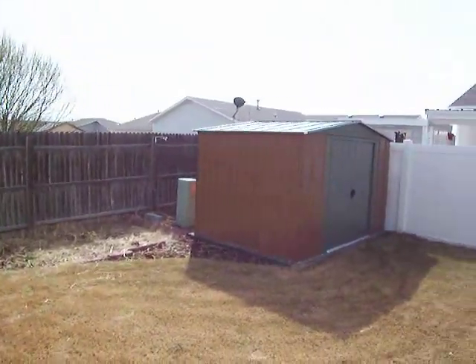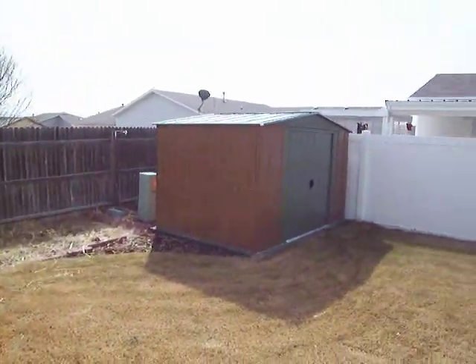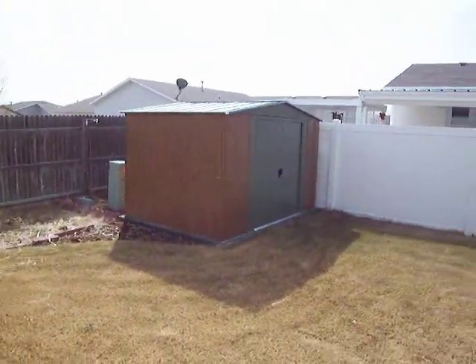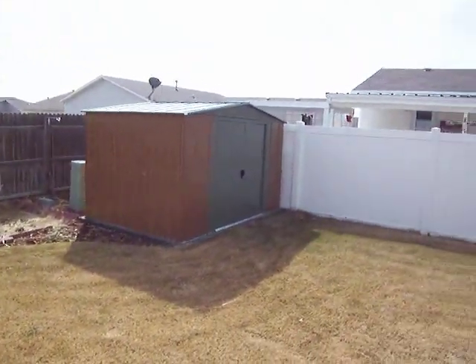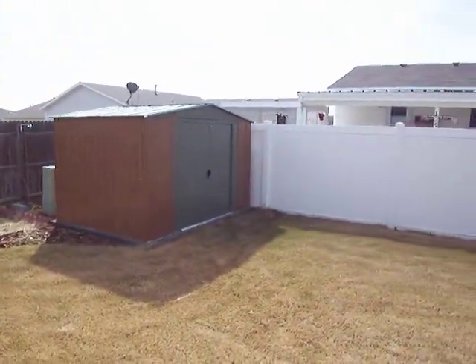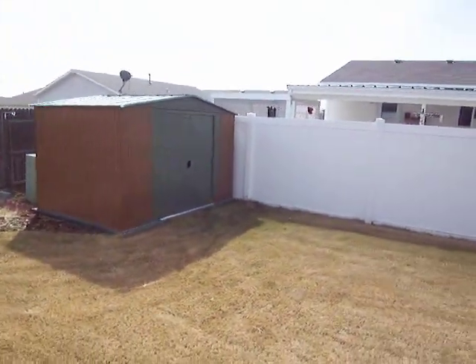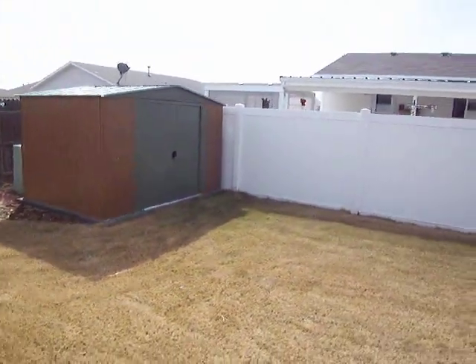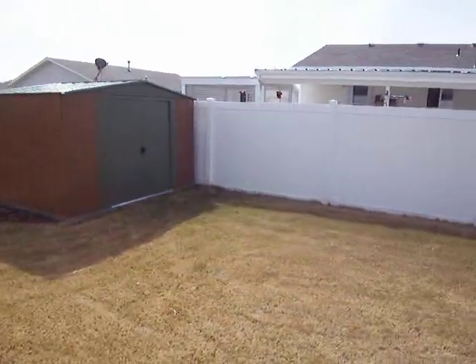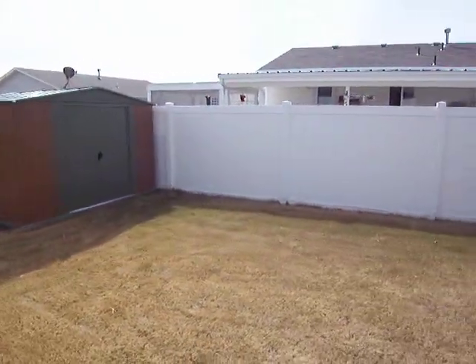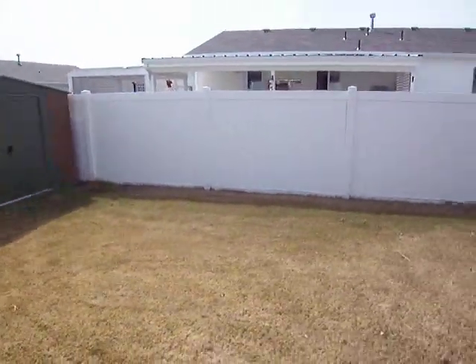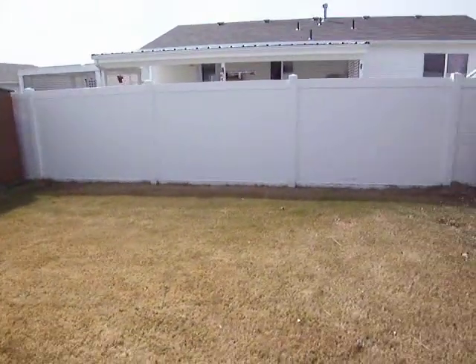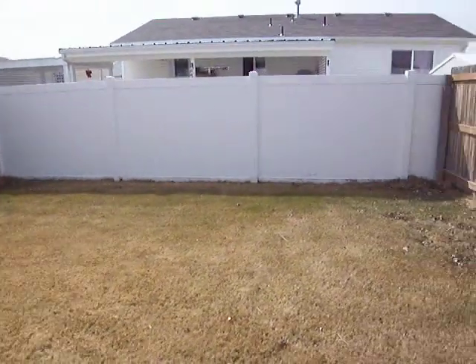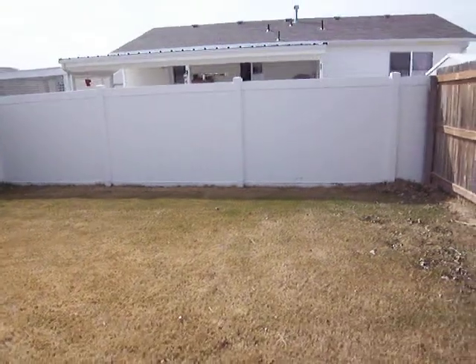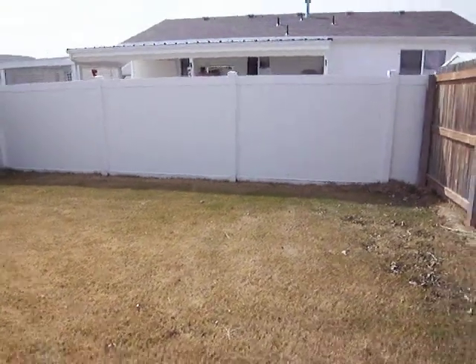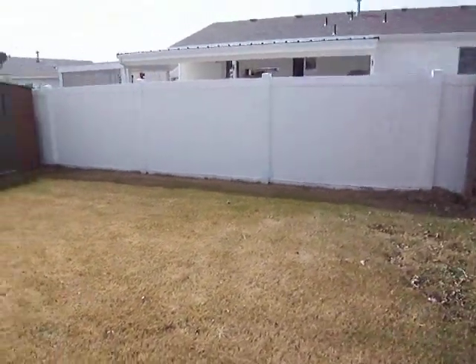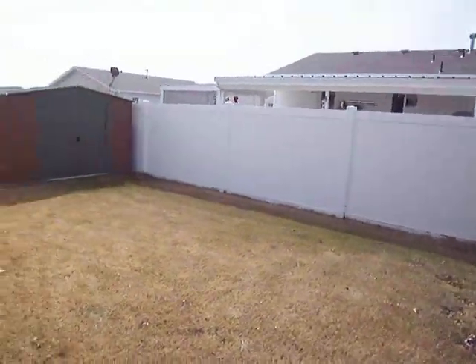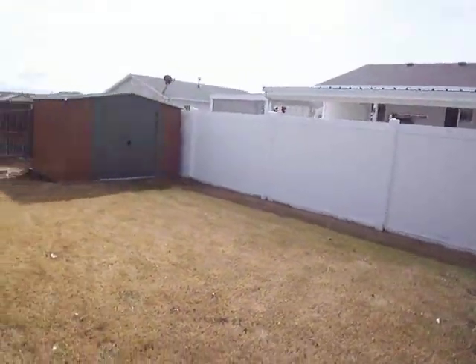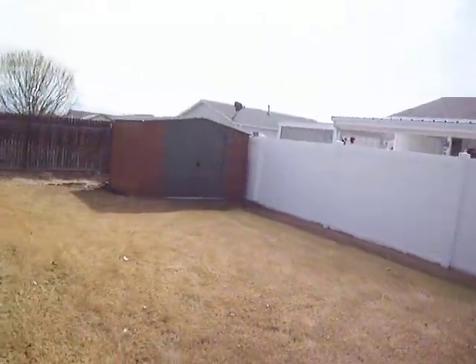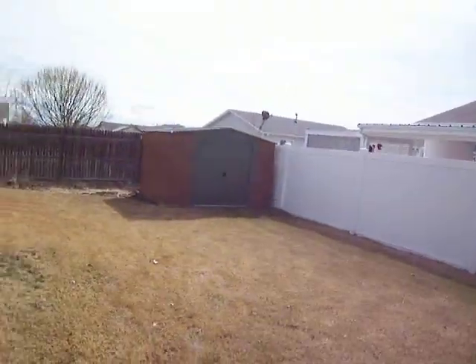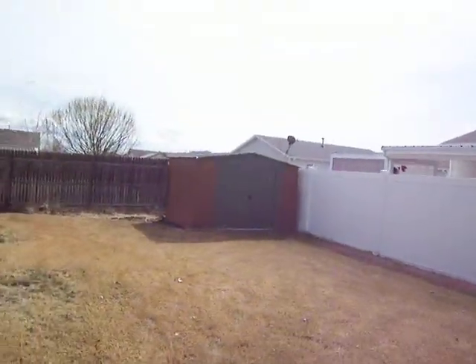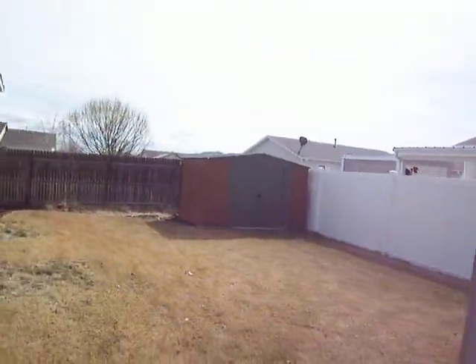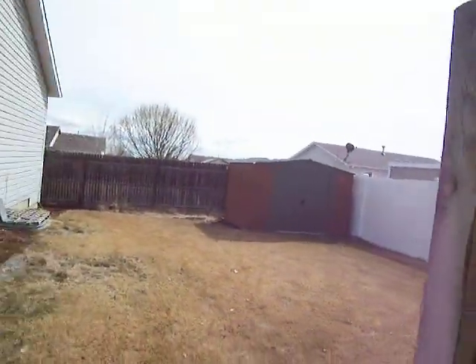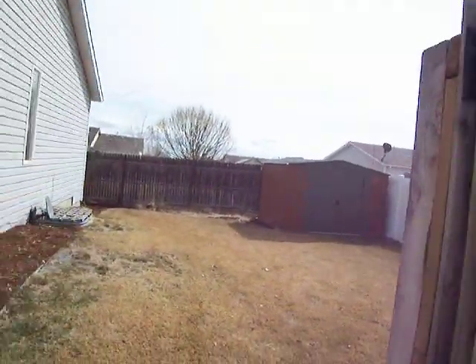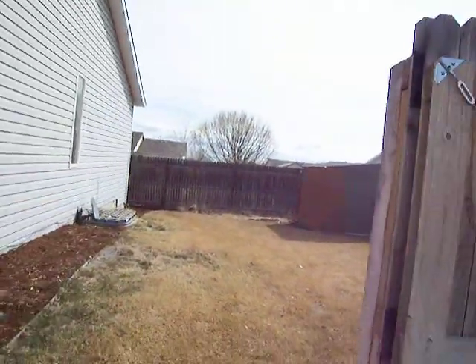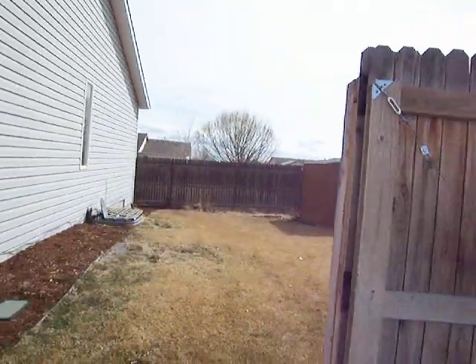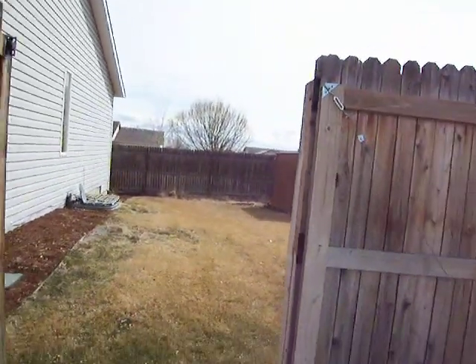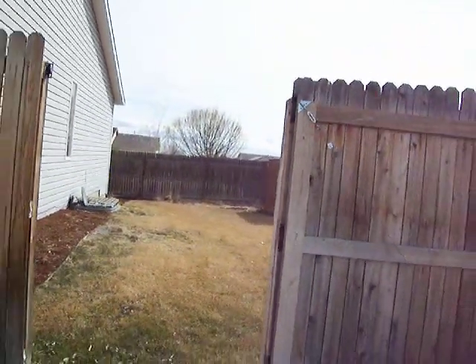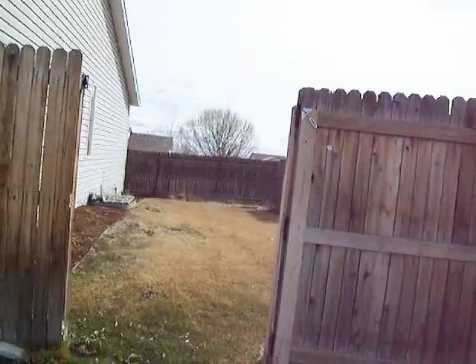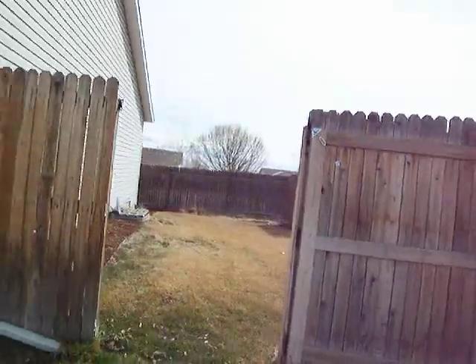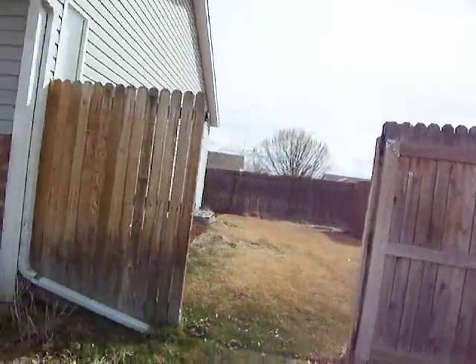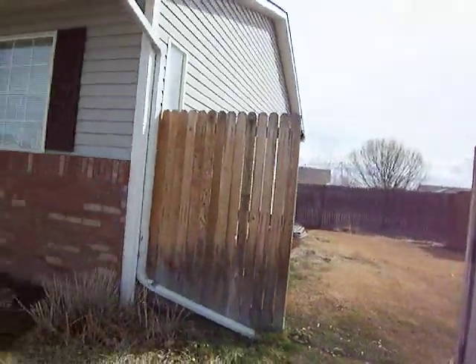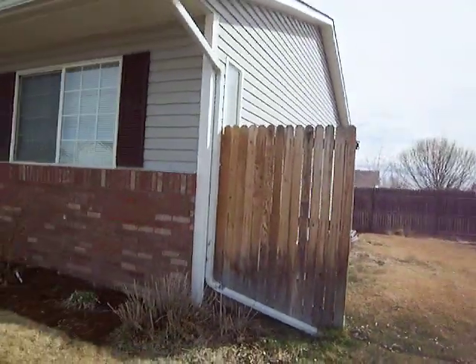All right, folks, this is 30902 Dove Lane. I'm starting in the little side portion of the yard so you can see the storage shed. We've got a gate that leads to there and then the front of the house.